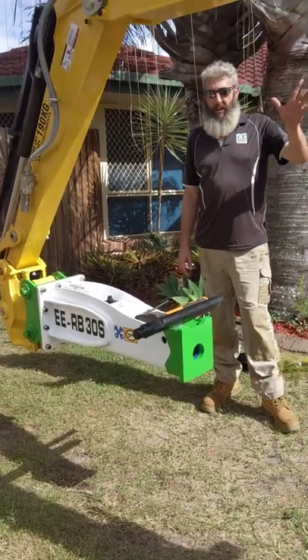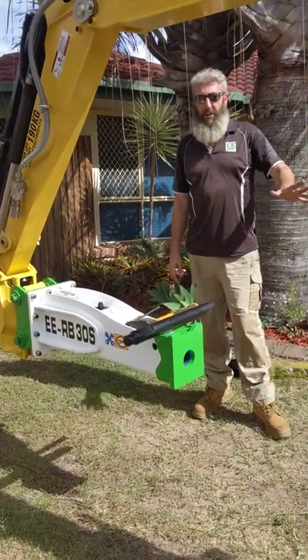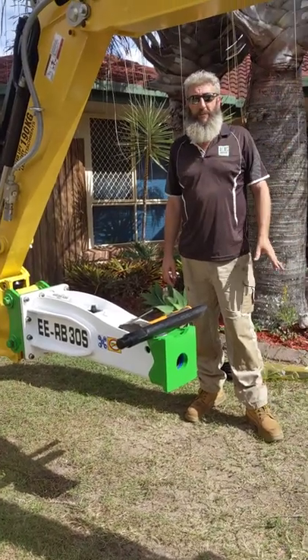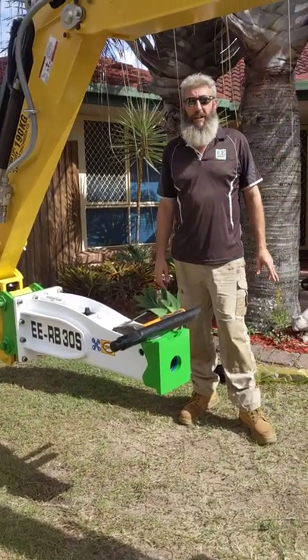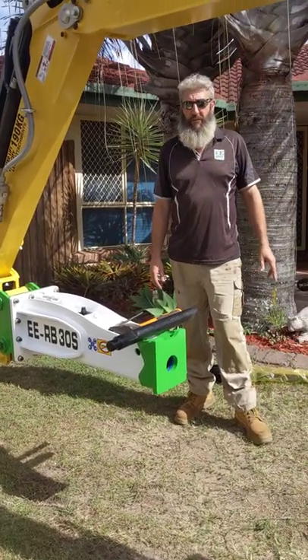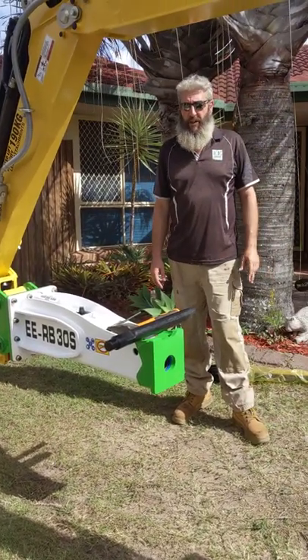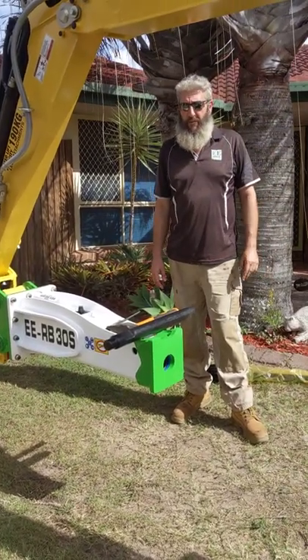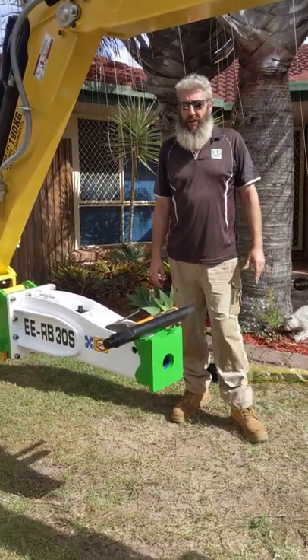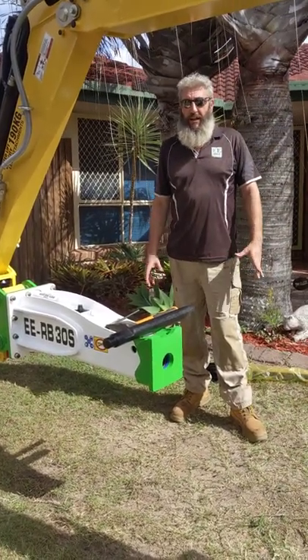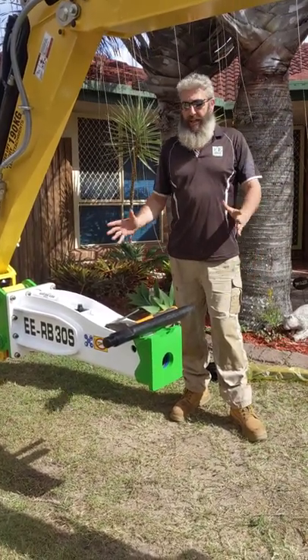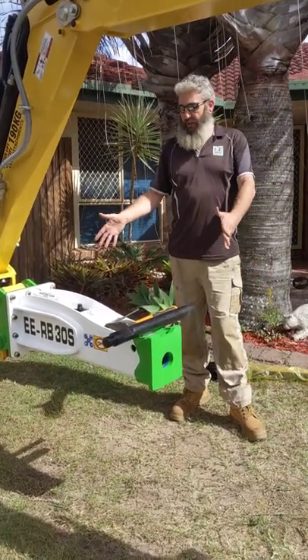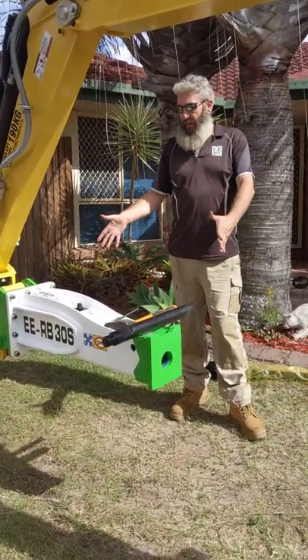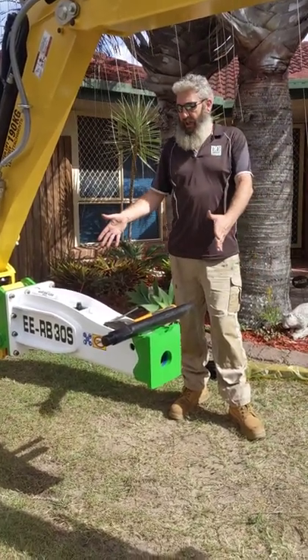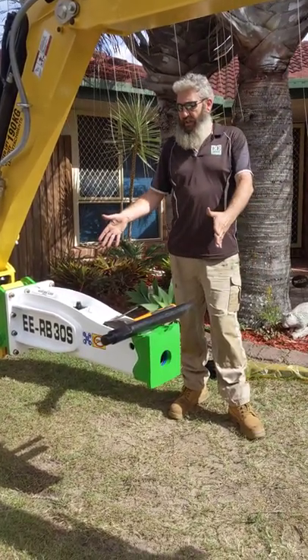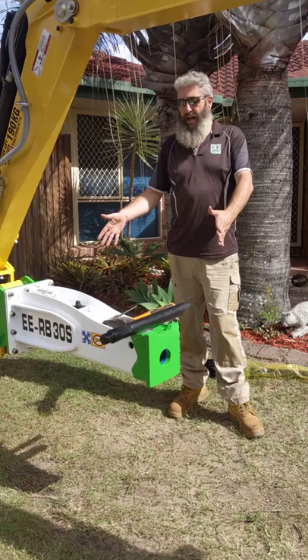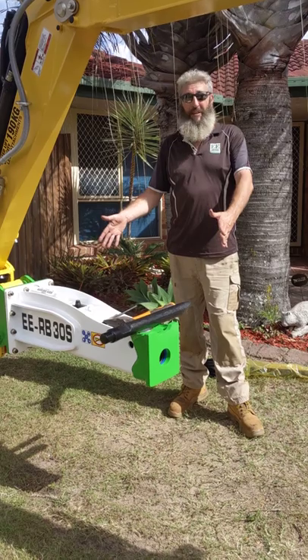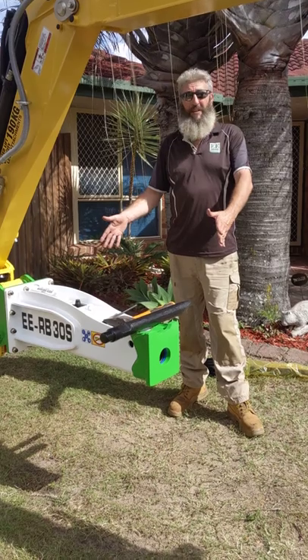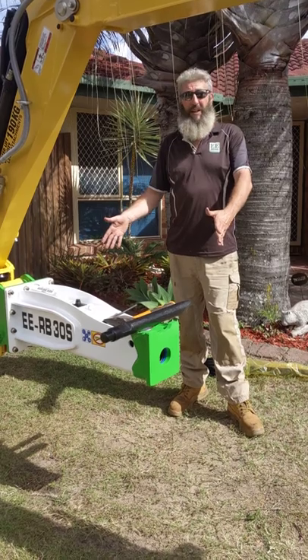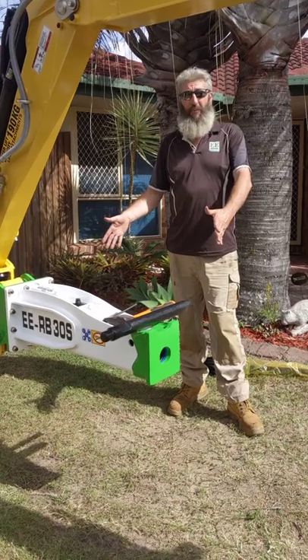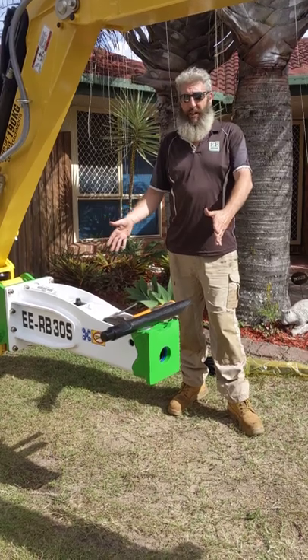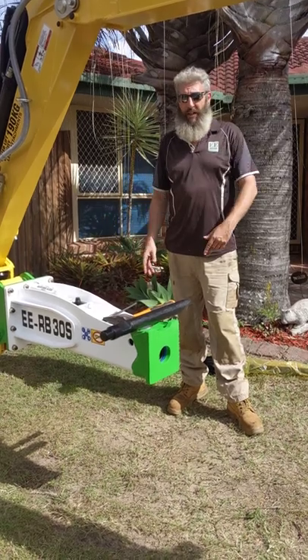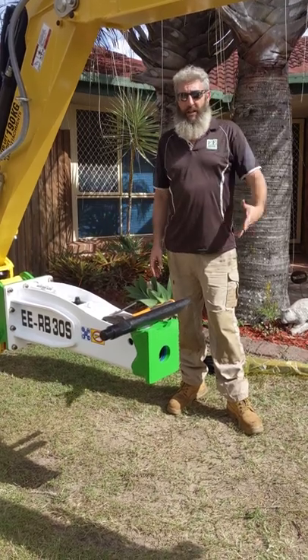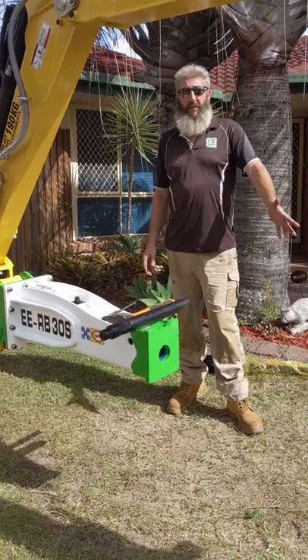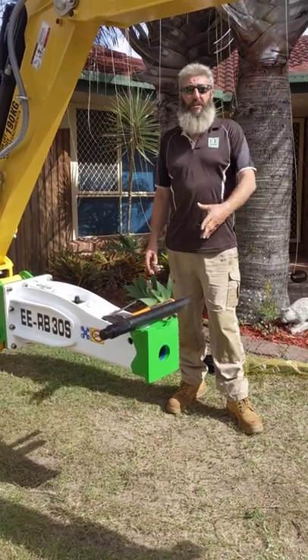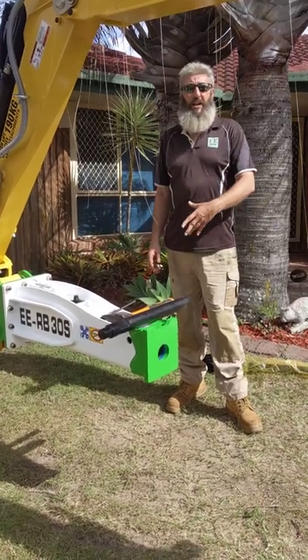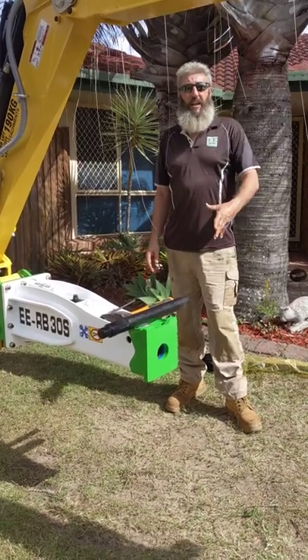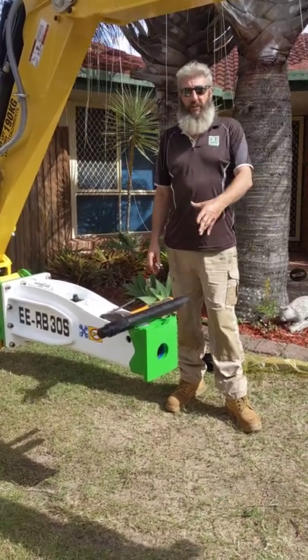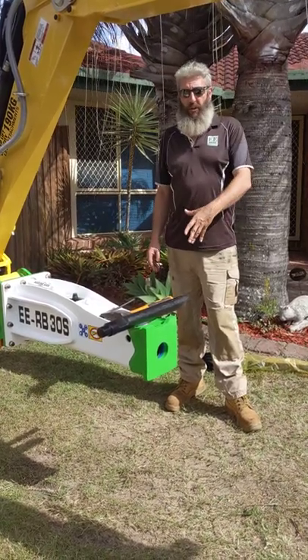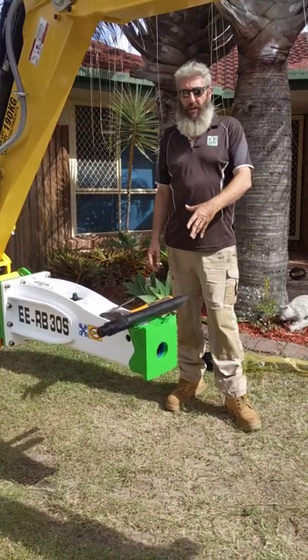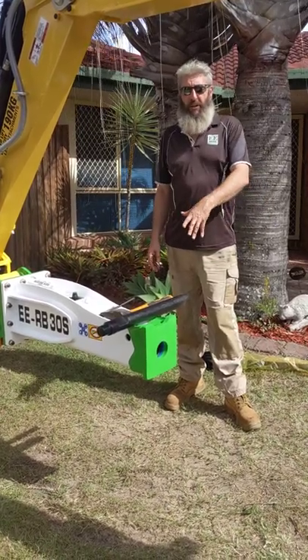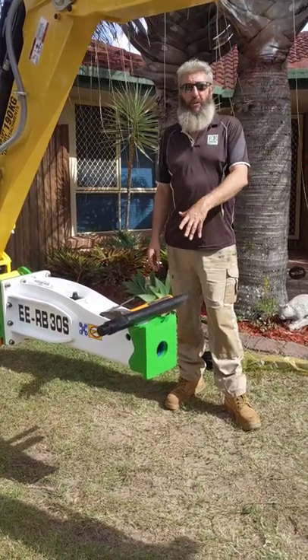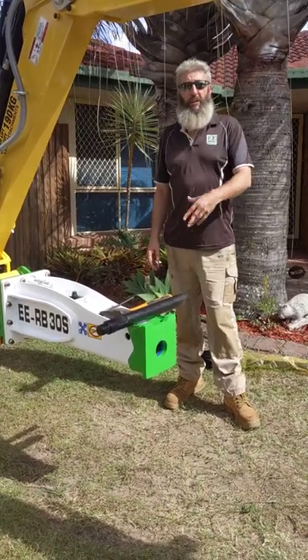Hey Movers, Mick here from Everything Earth Moving. Here we've got an EERB30S rock breaker.